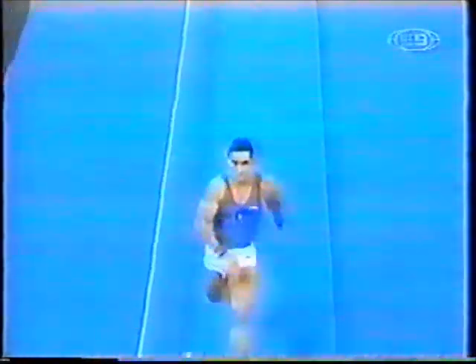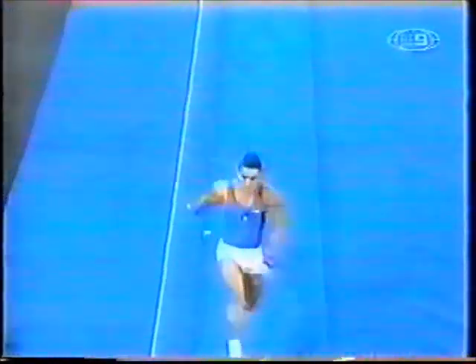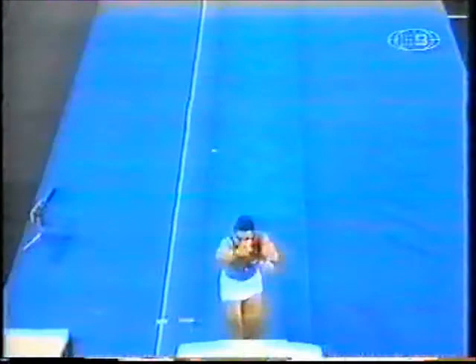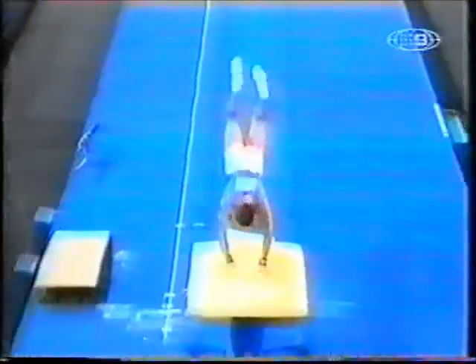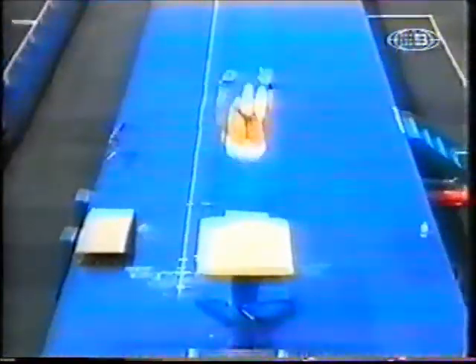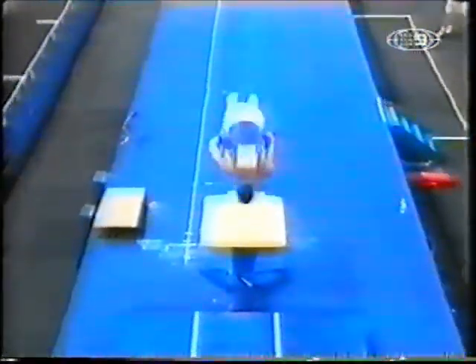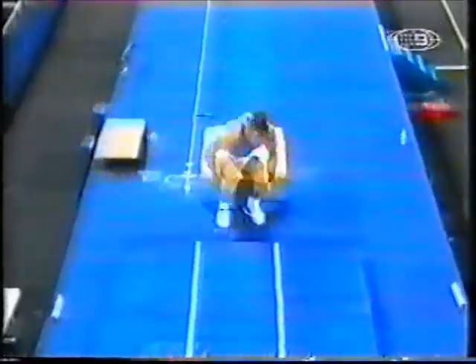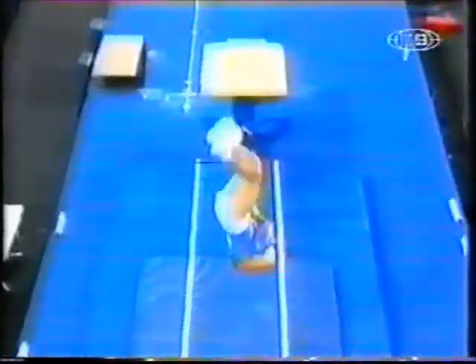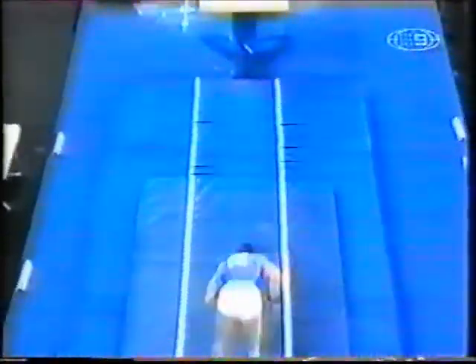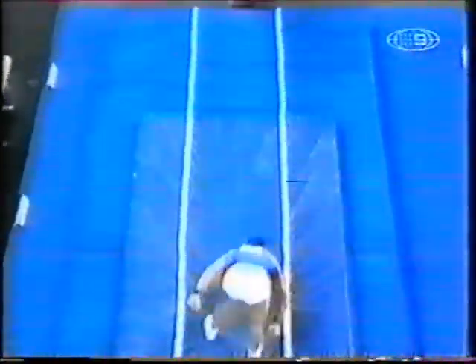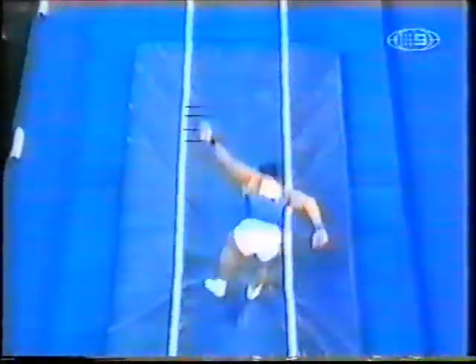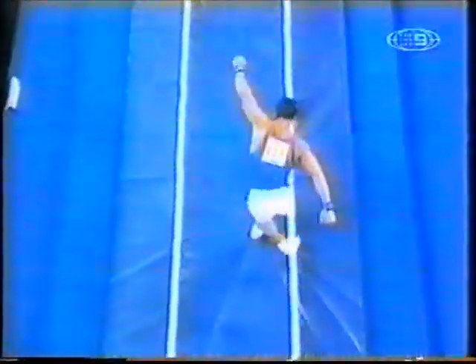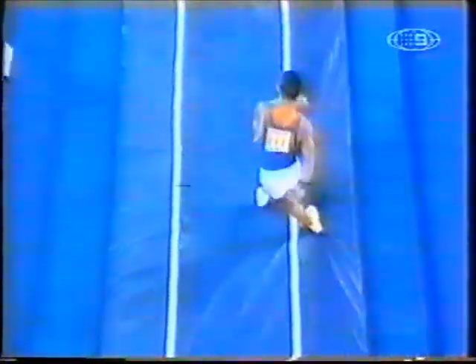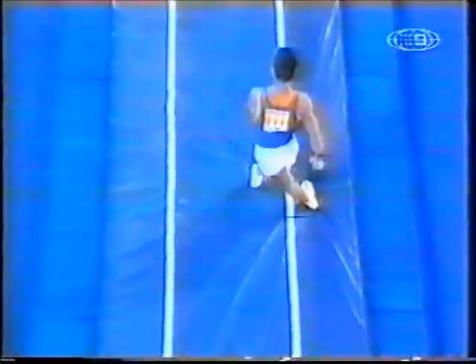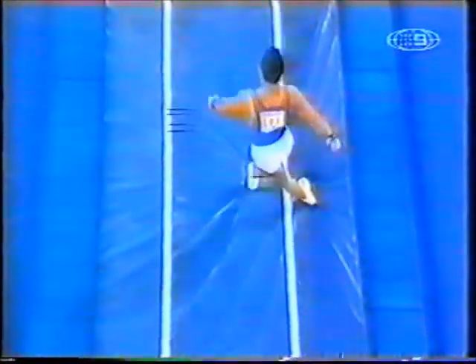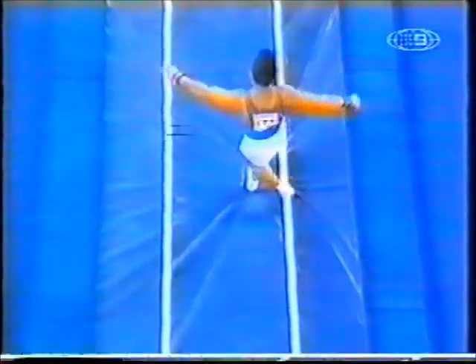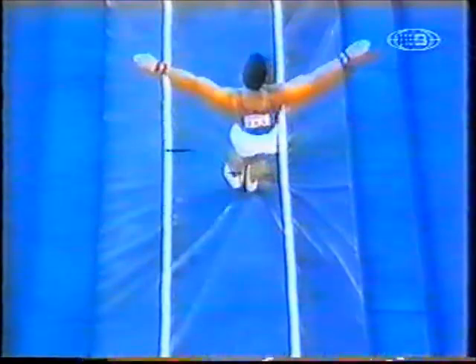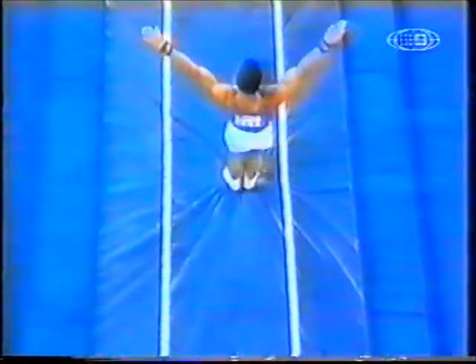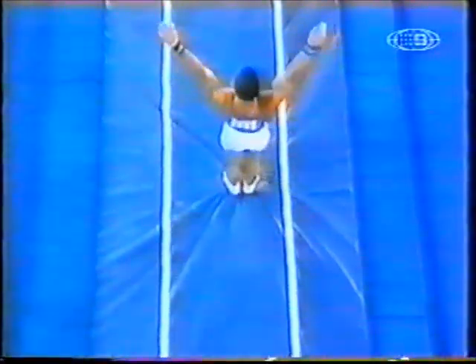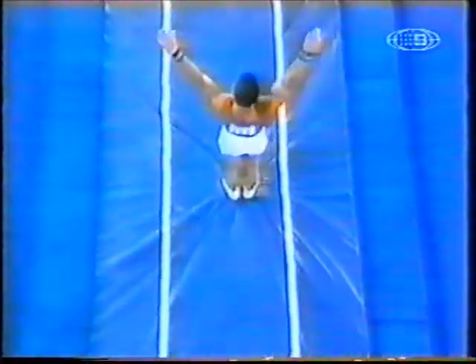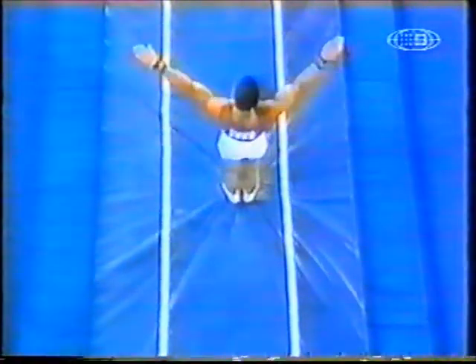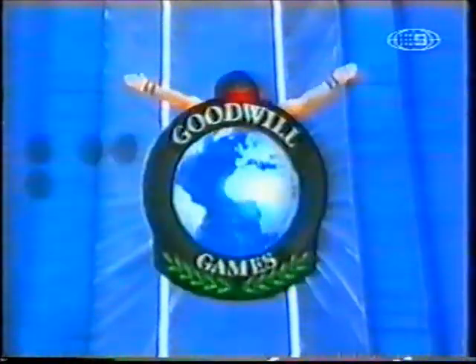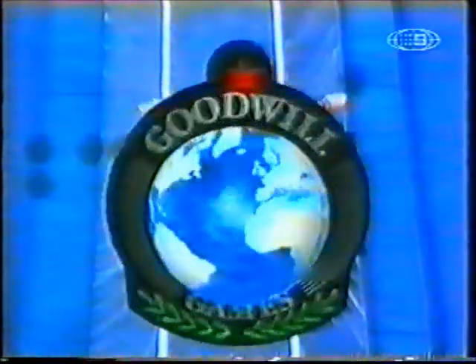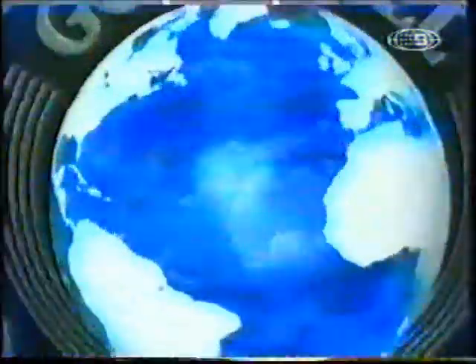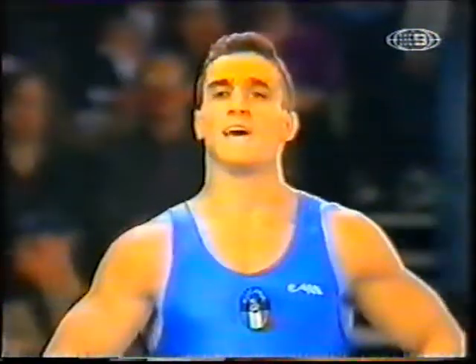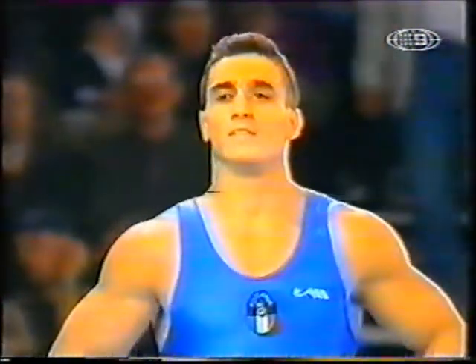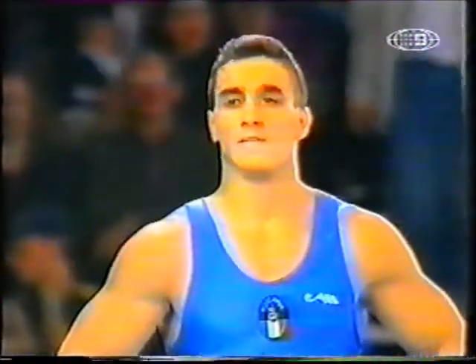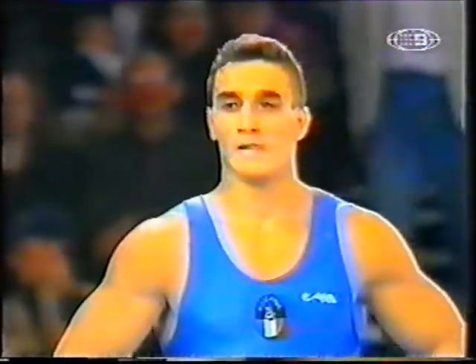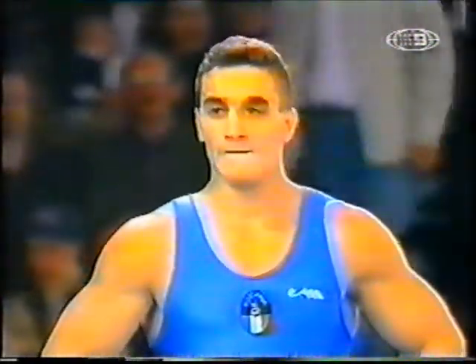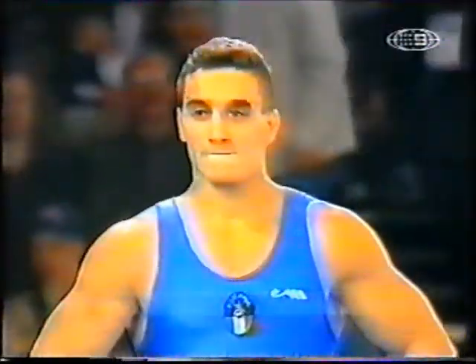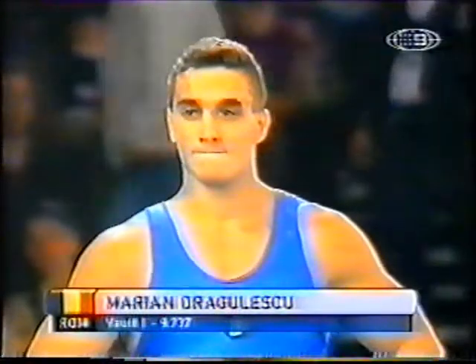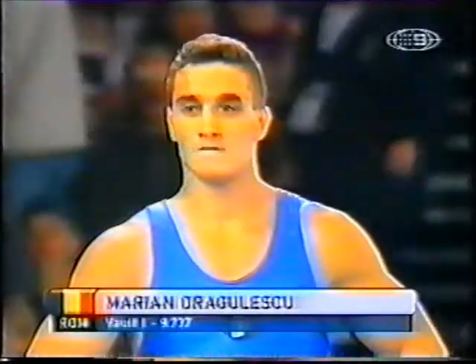Terrific angle to see if he stayed in line with the vaulting table. He did land in between and stepped out, so of course a slight deduction there. I just admire that guy for going for such a tough vault.